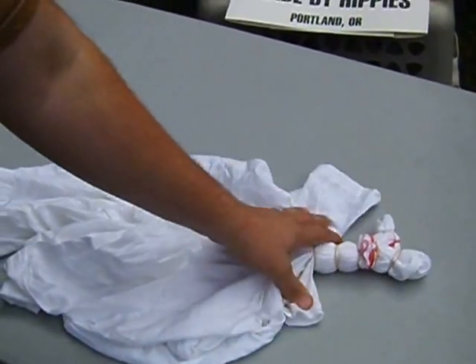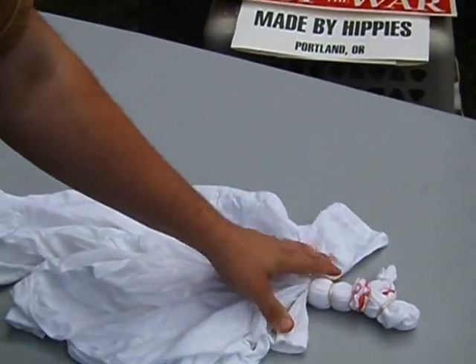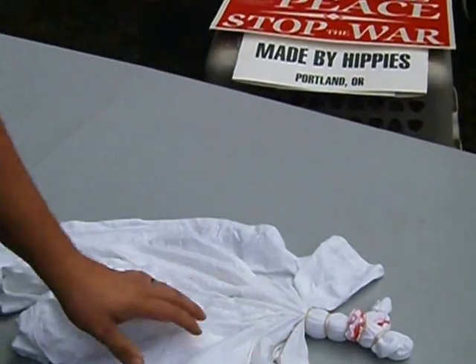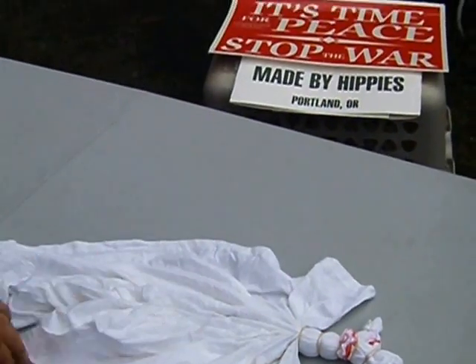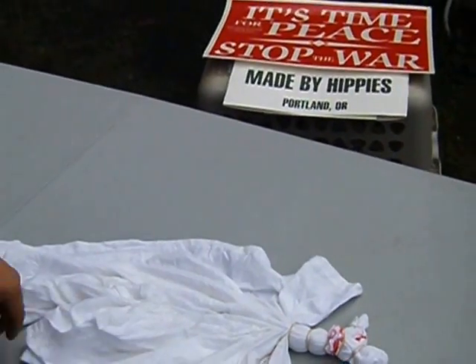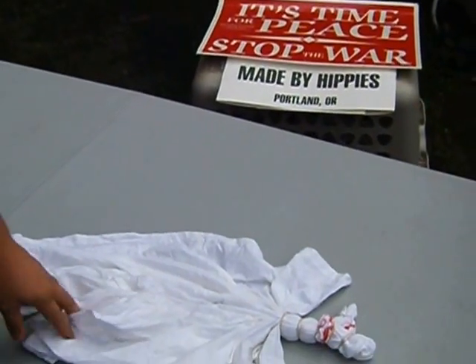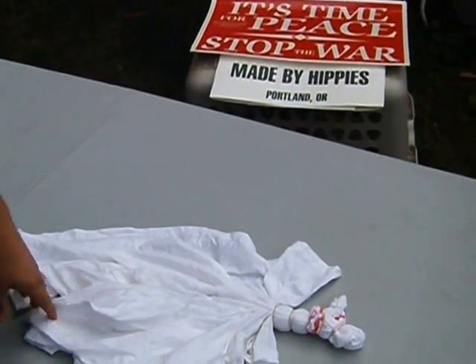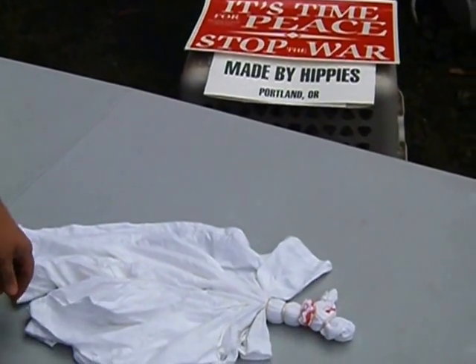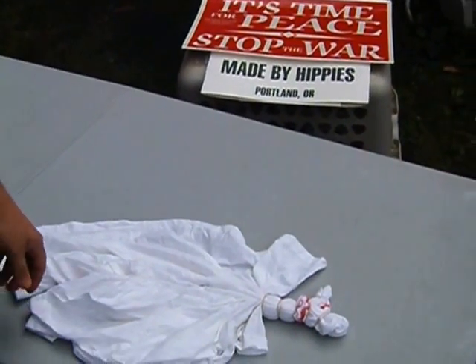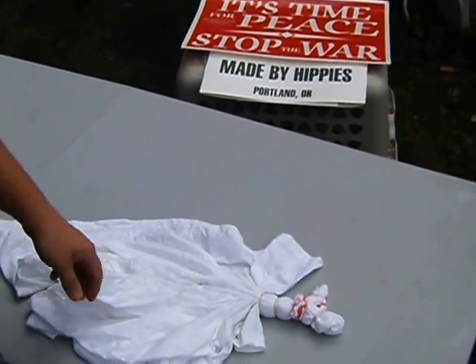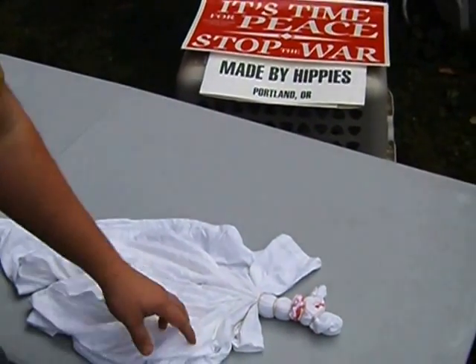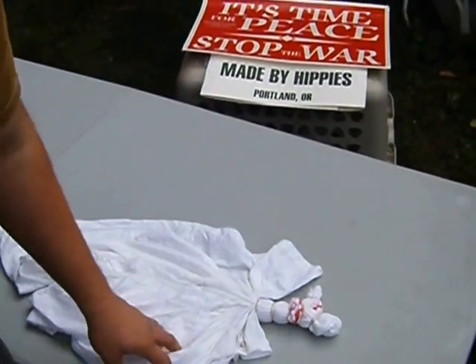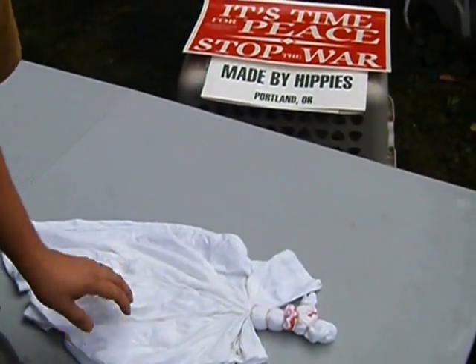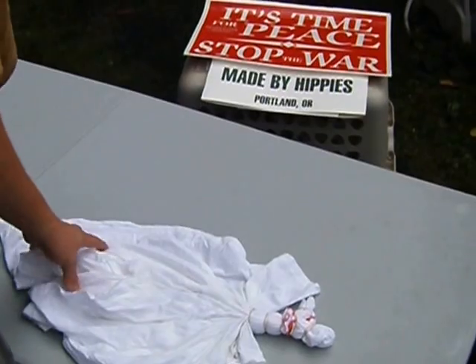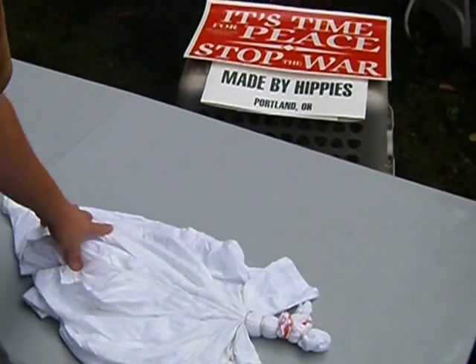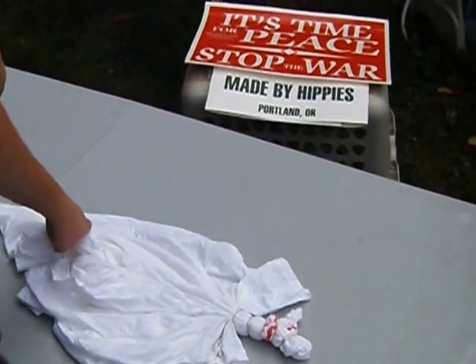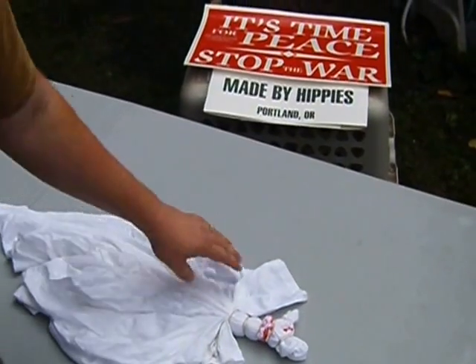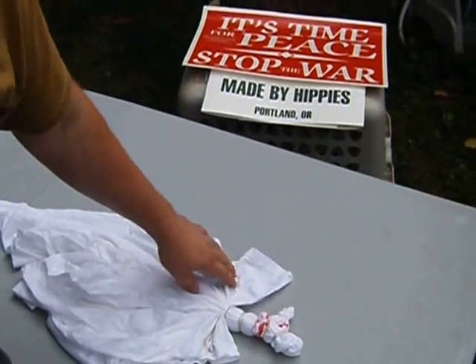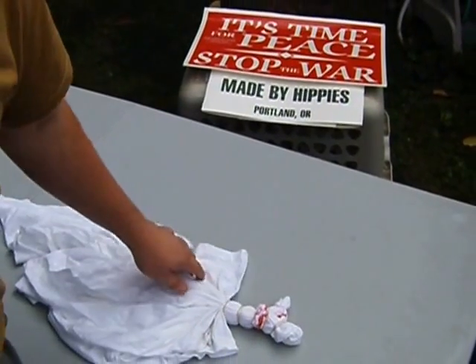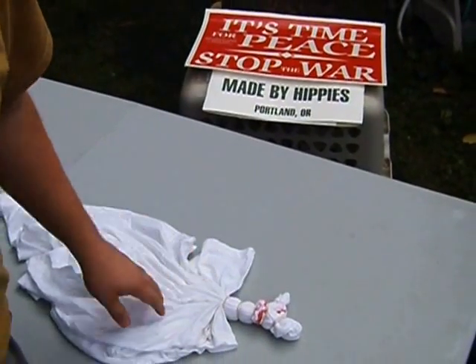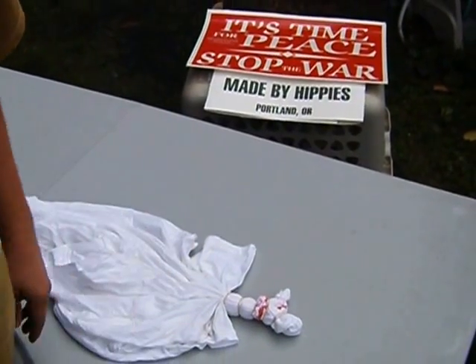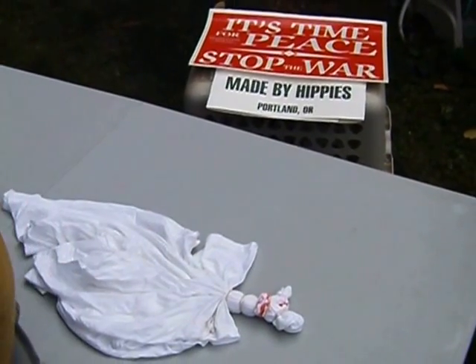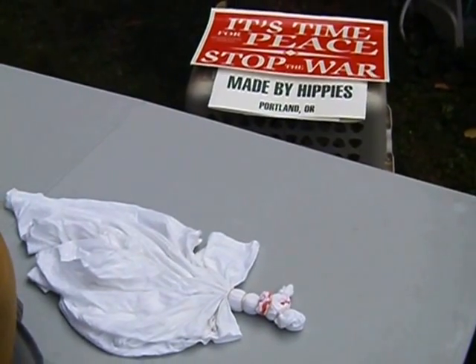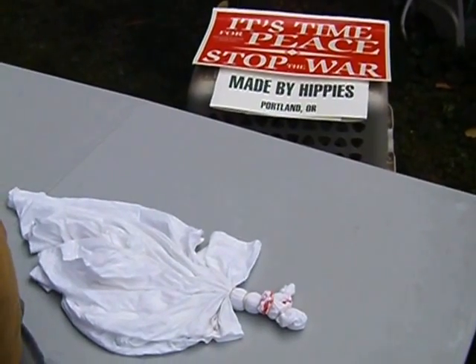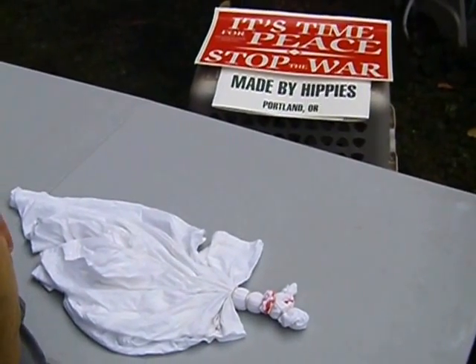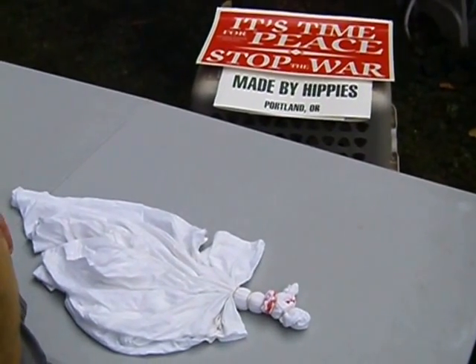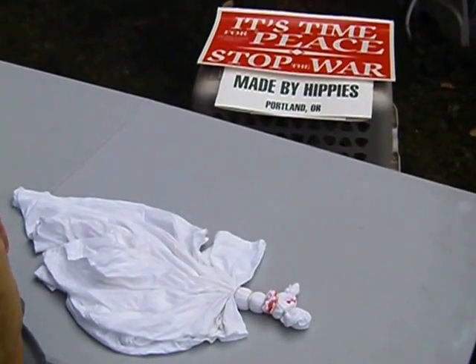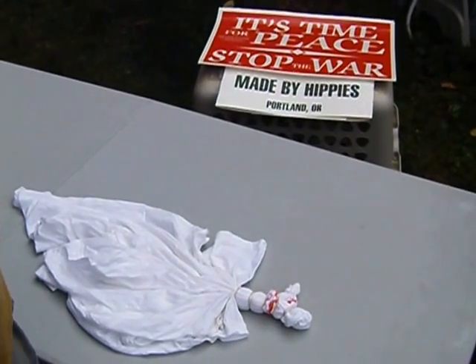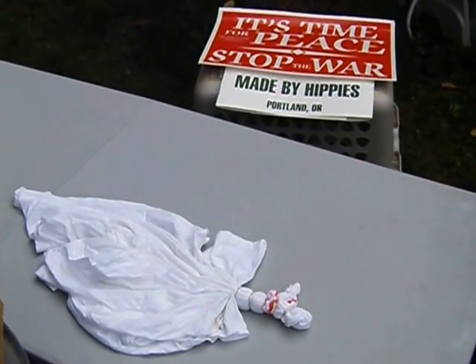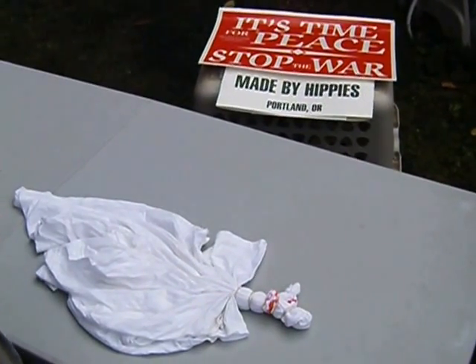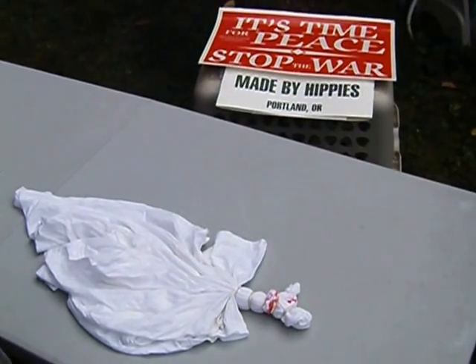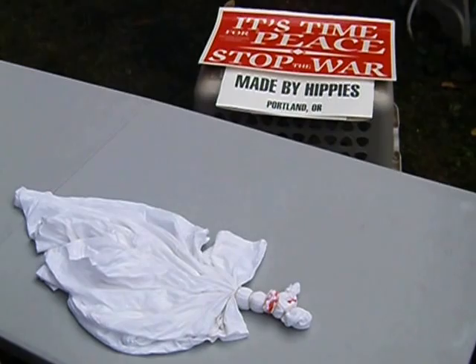By madebyhippies.com — check us out on the internet, and check out our instructional website howtotiedye.net.